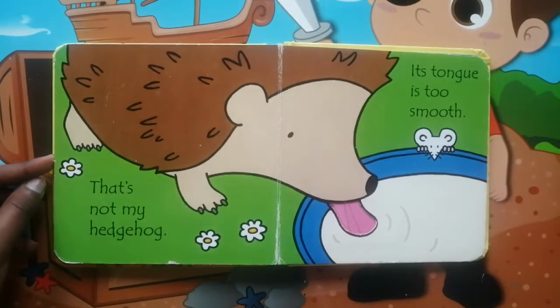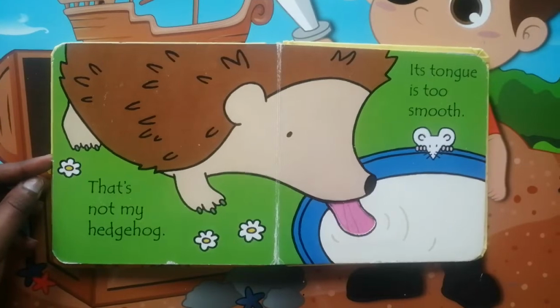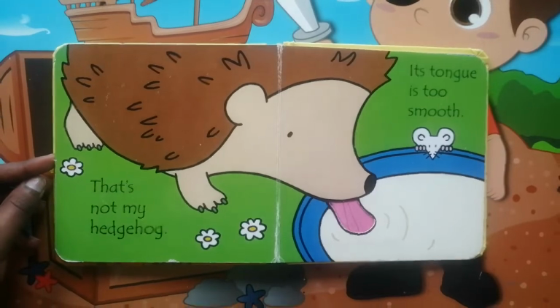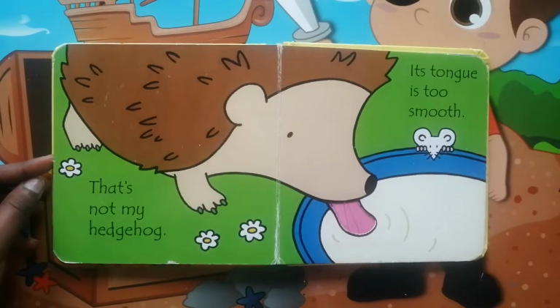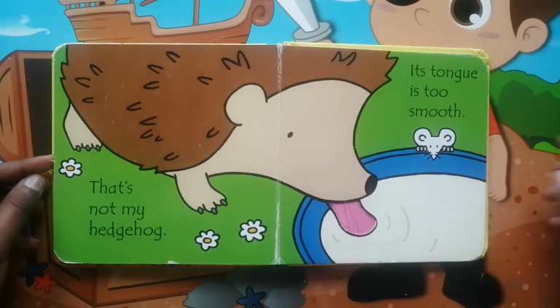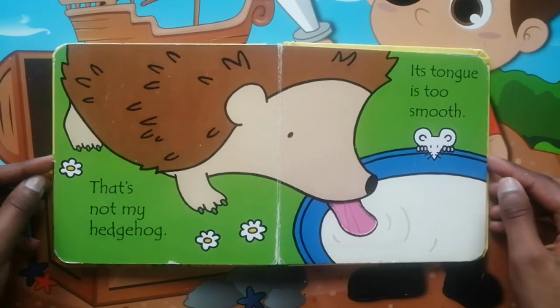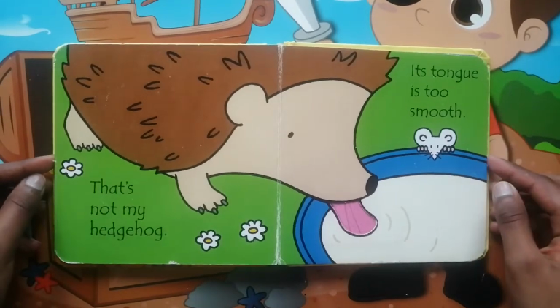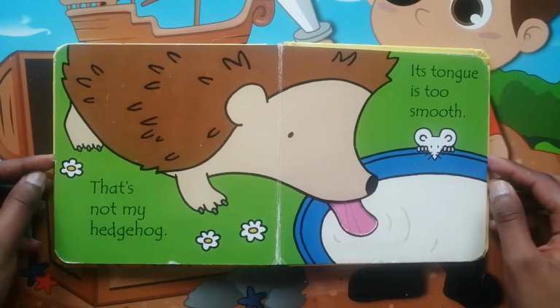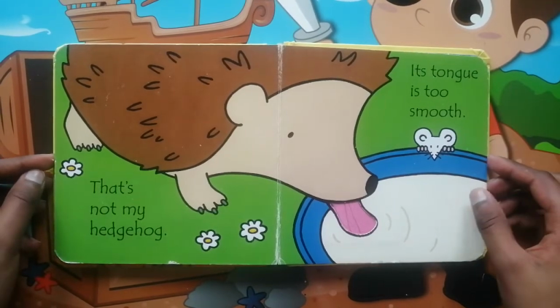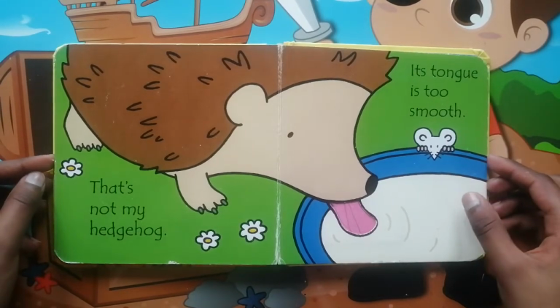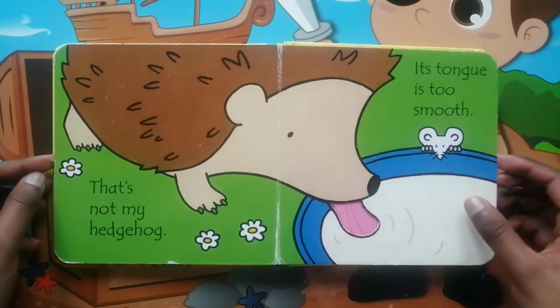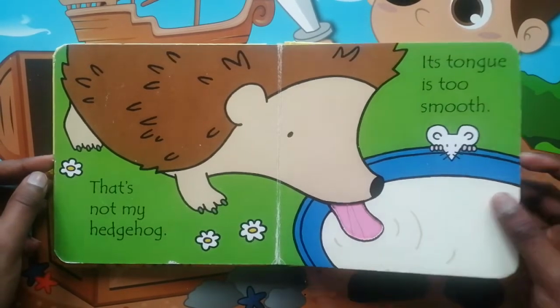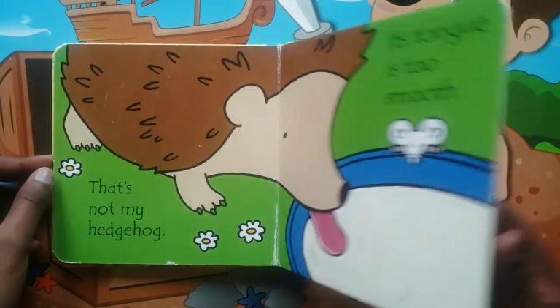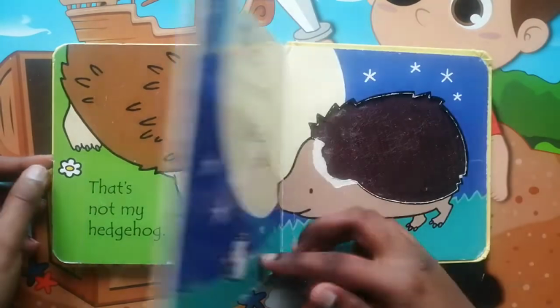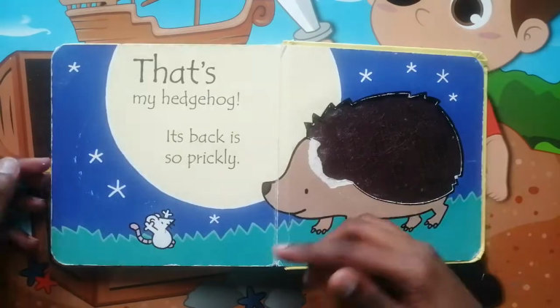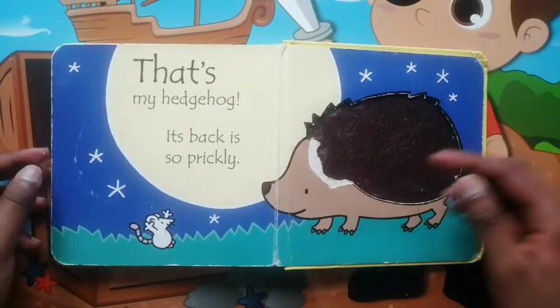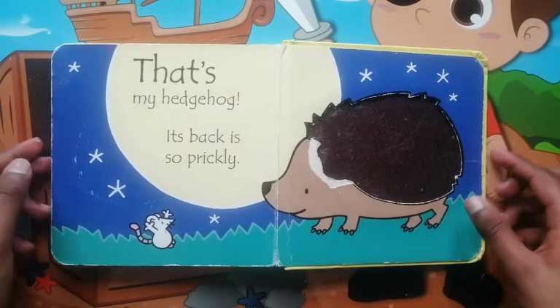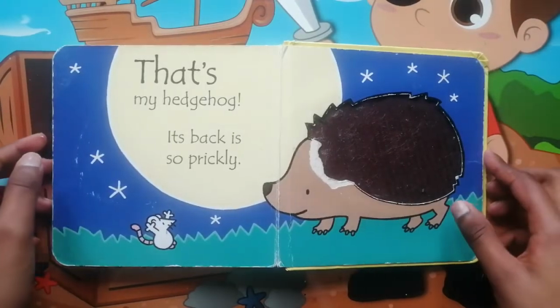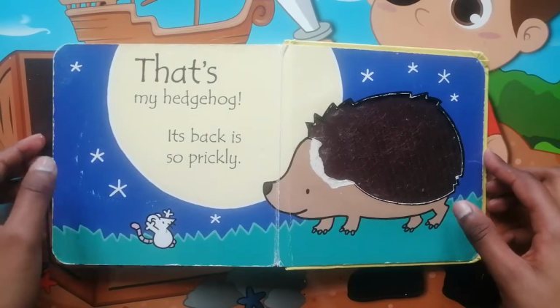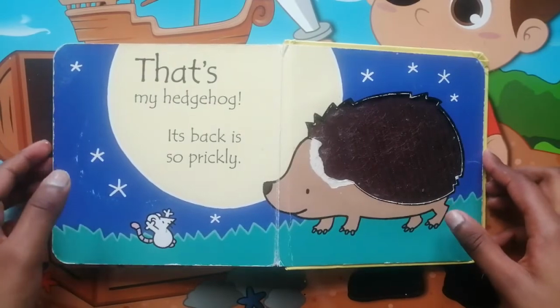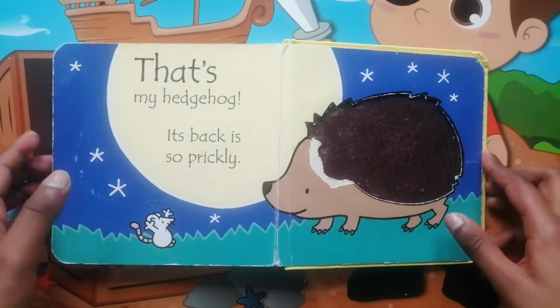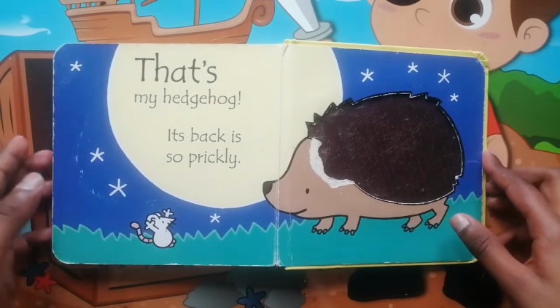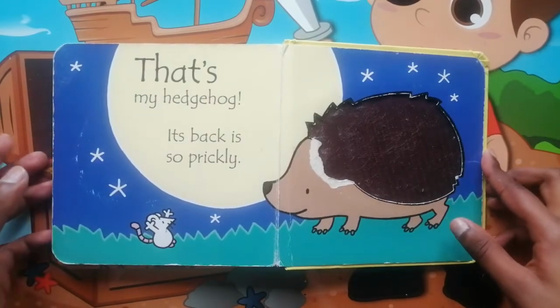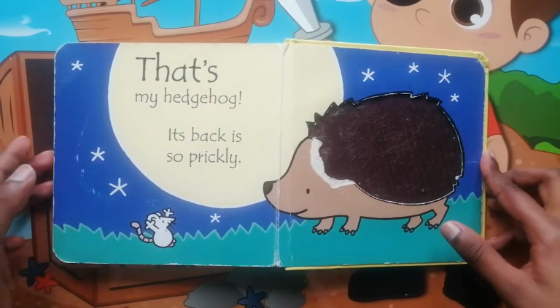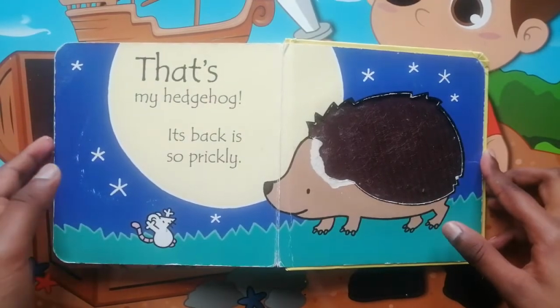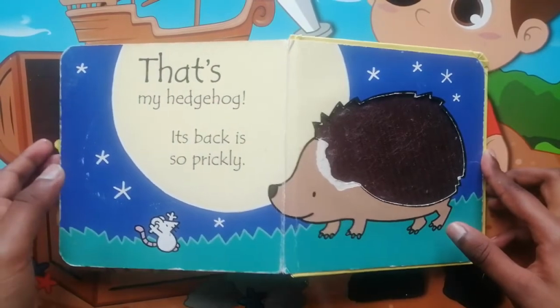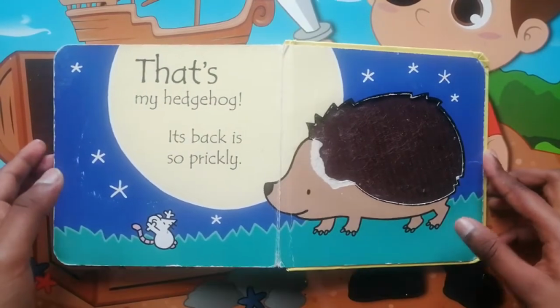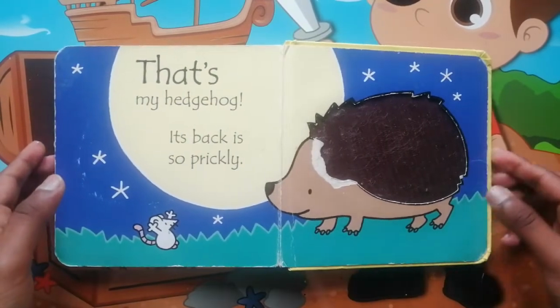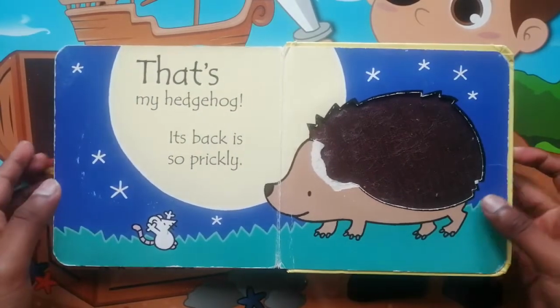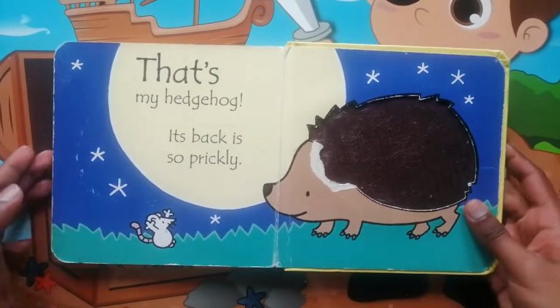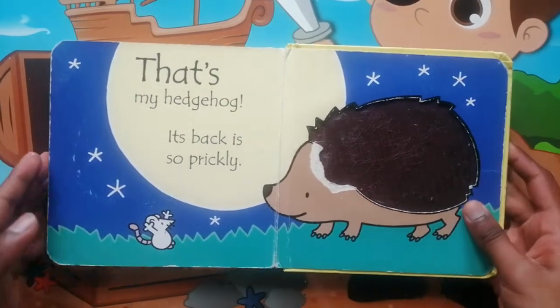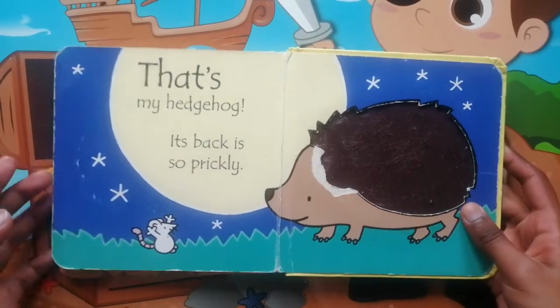That's not my Hedgehog. Its tongue is too smooth. That's my Hedgehog. Its back is so prickly. The End.